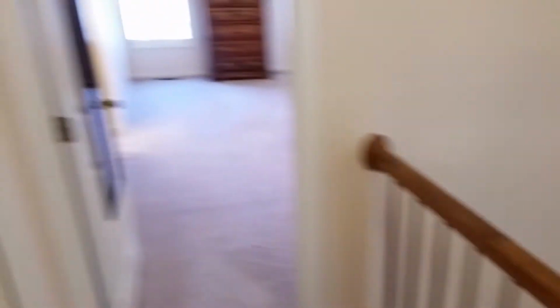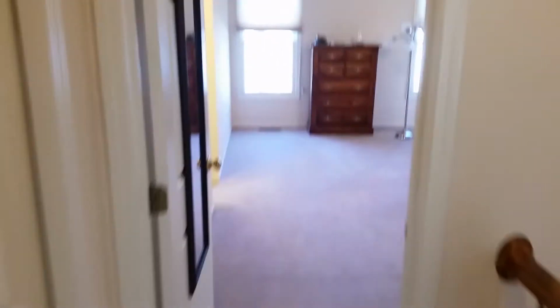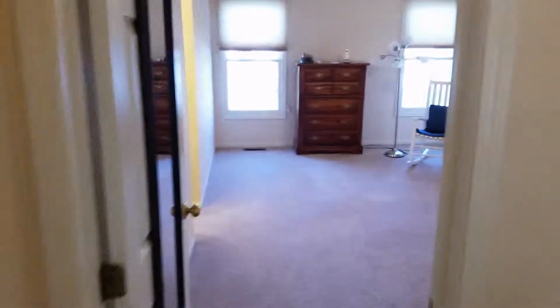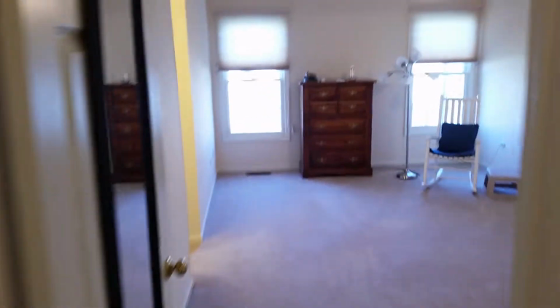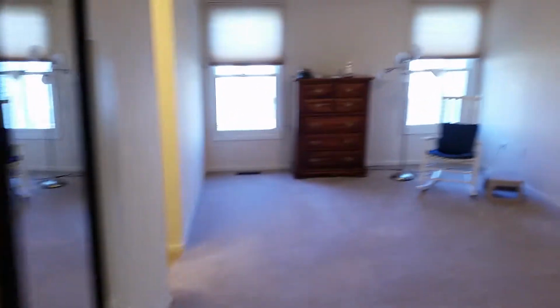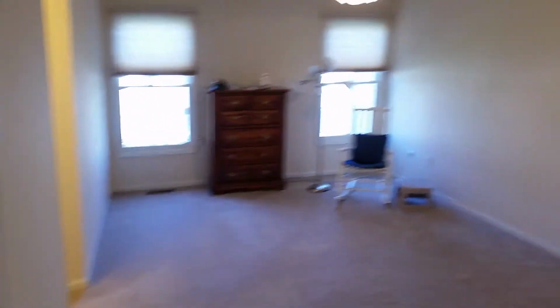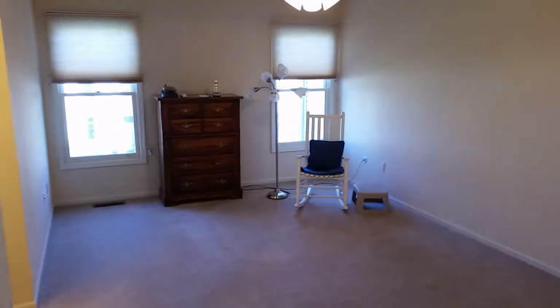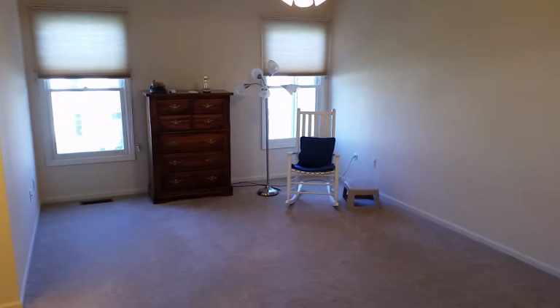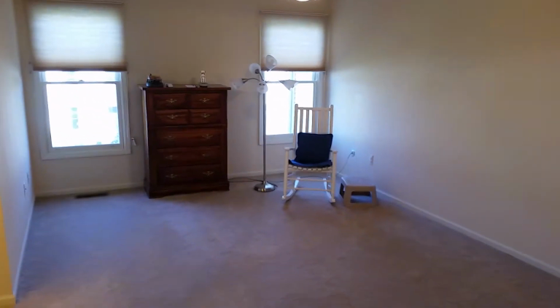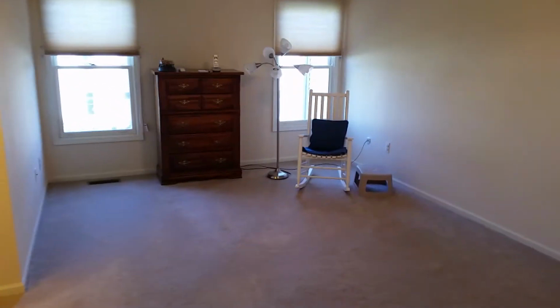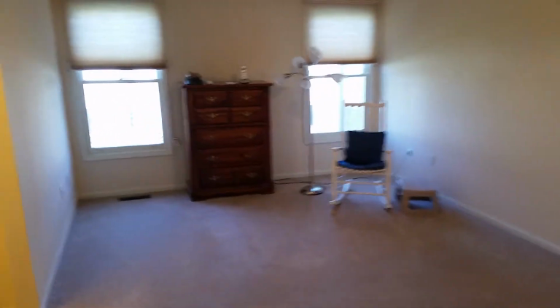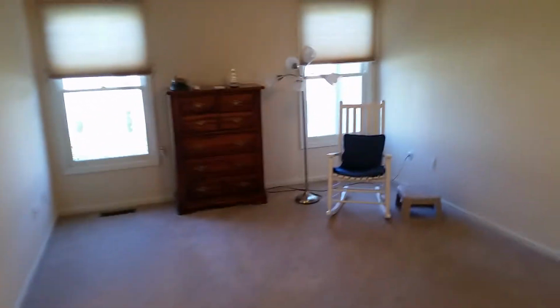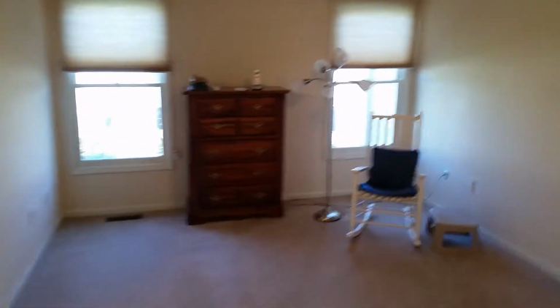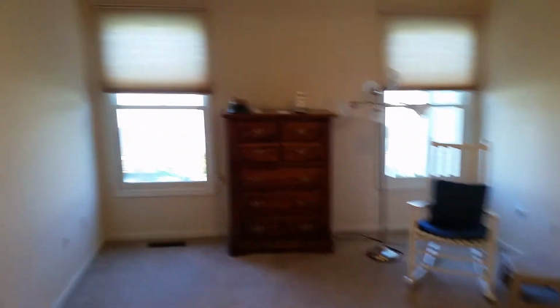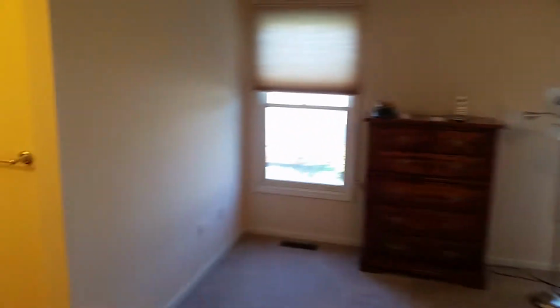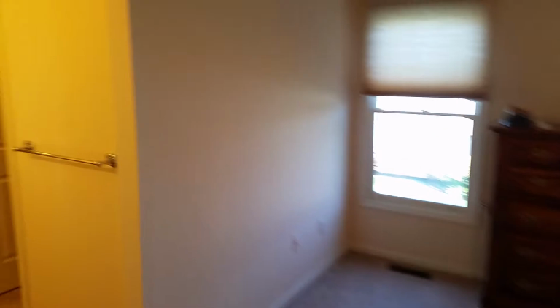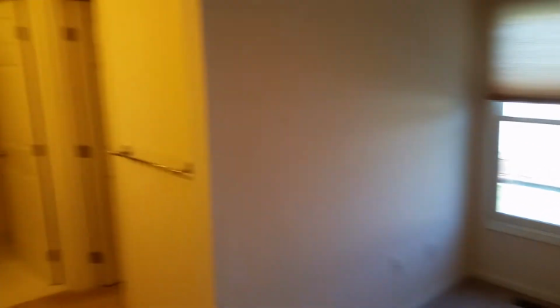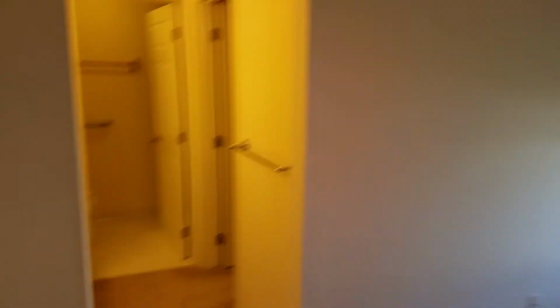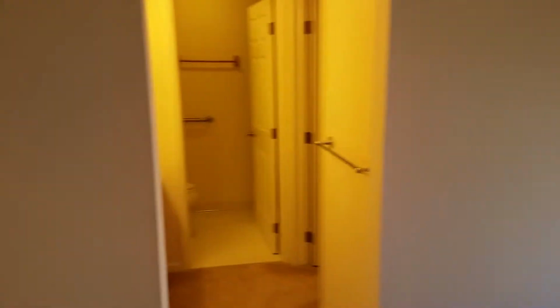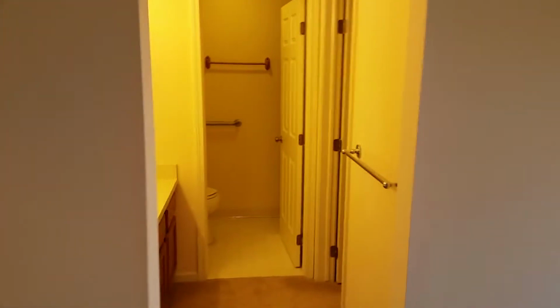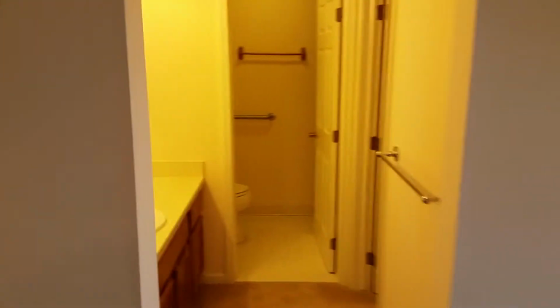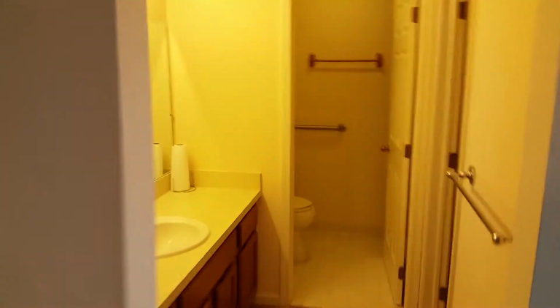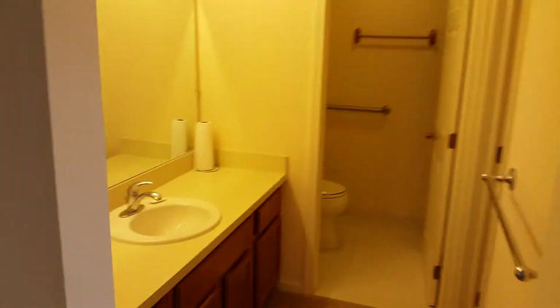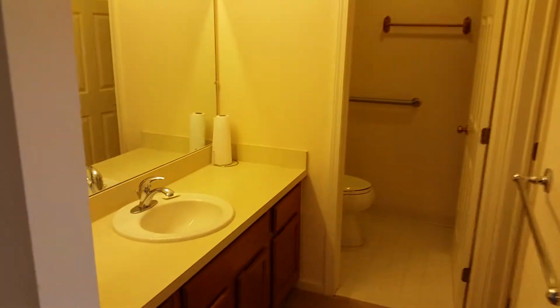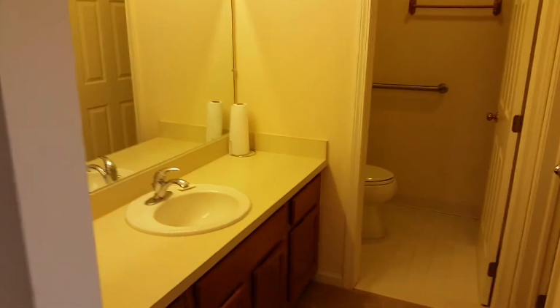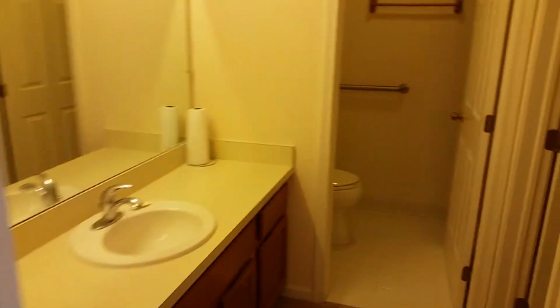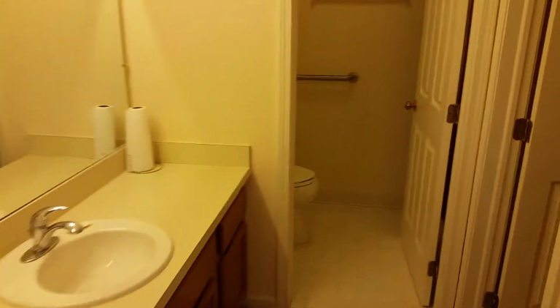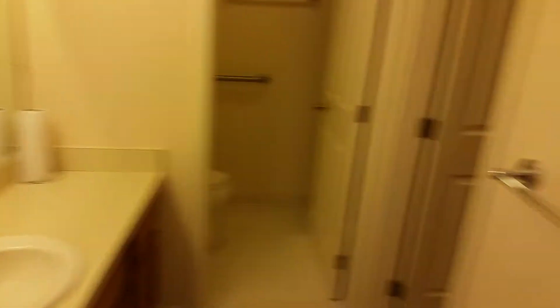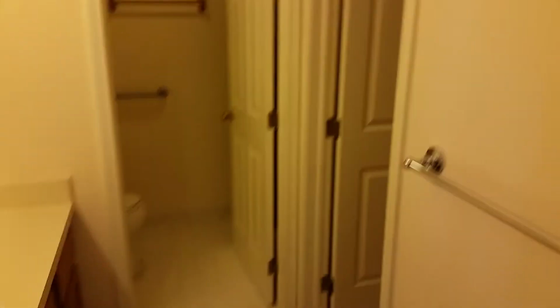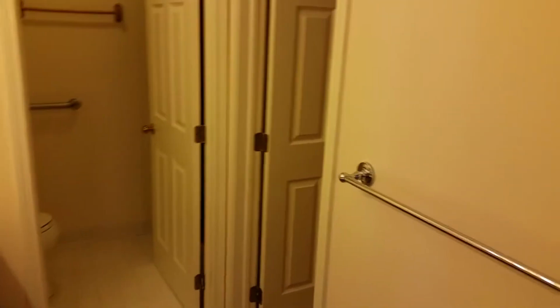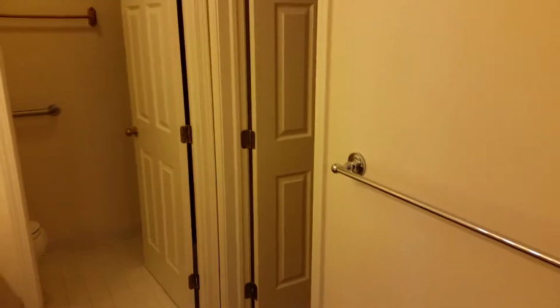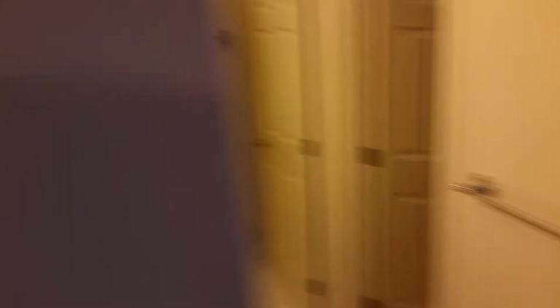And then bedroom one, with side-by-side windows there as well. The bathroom — the master bath — and the walk-in closet.